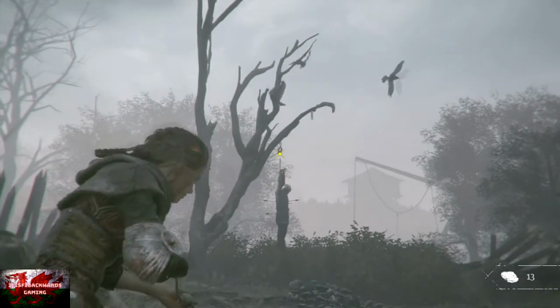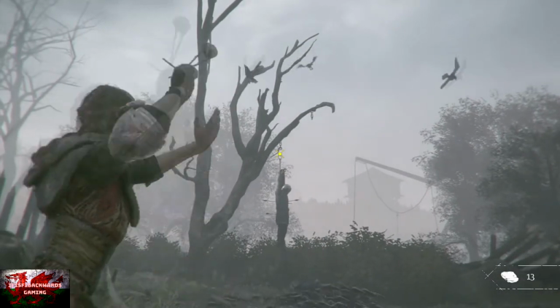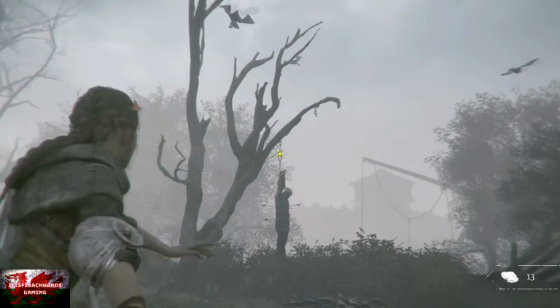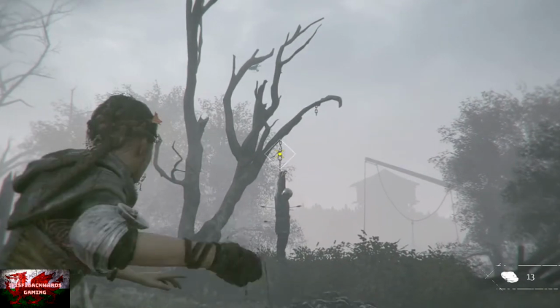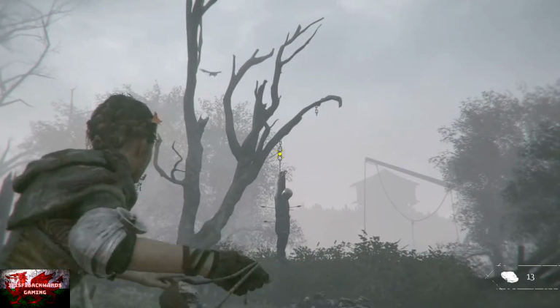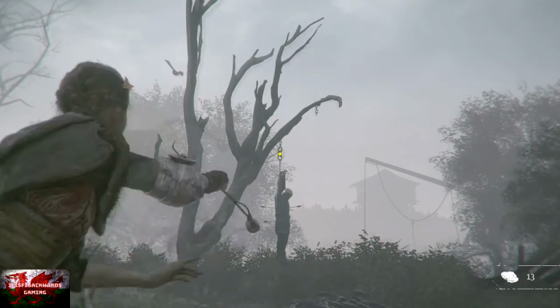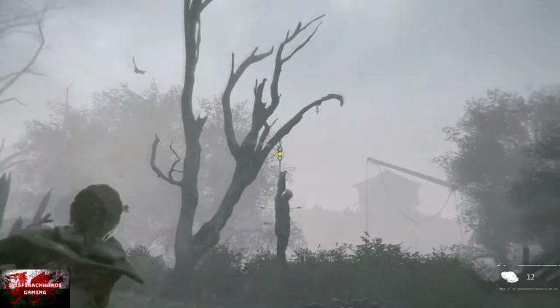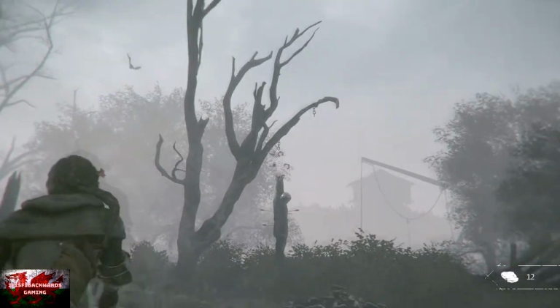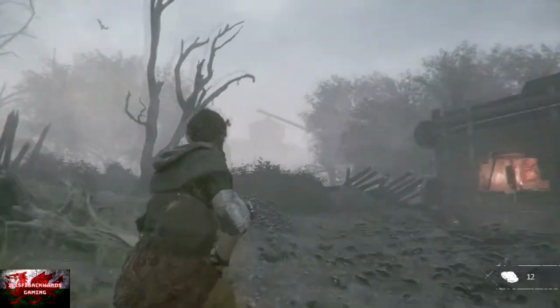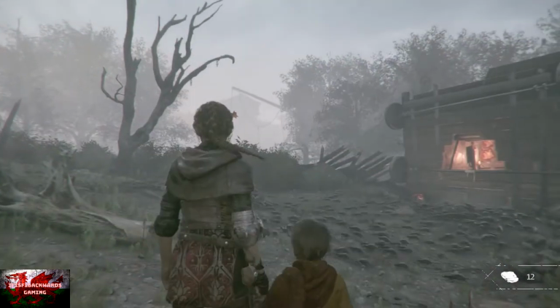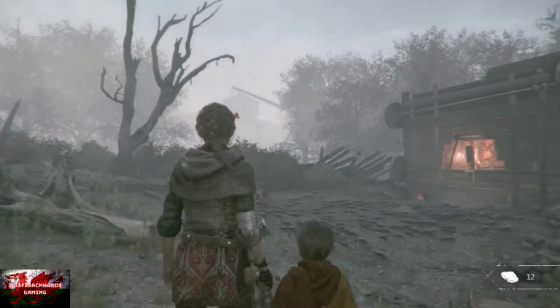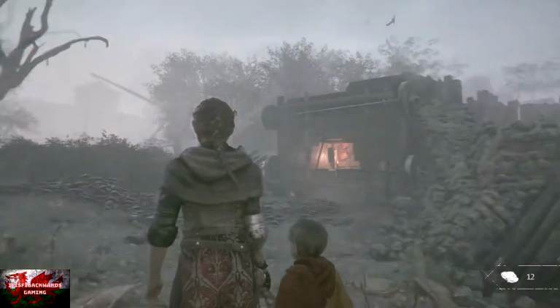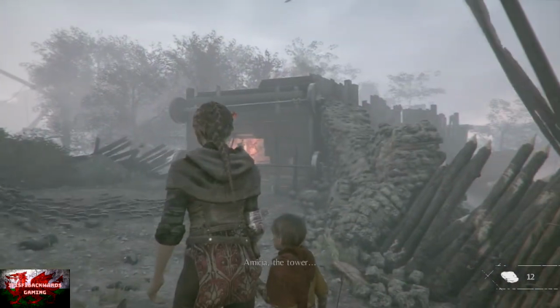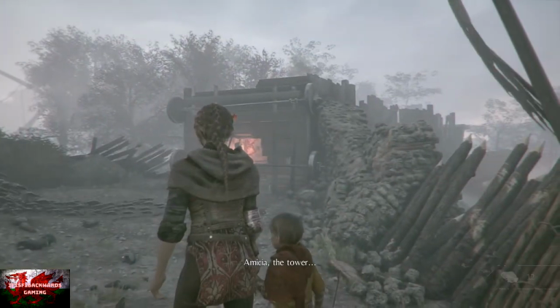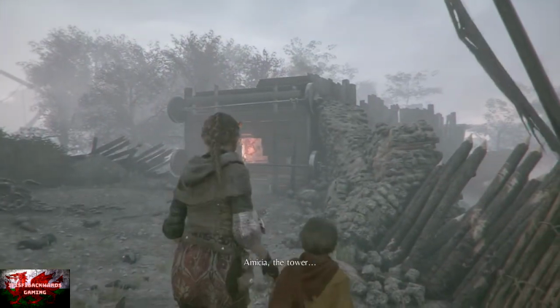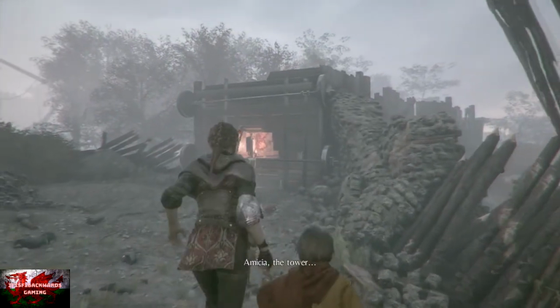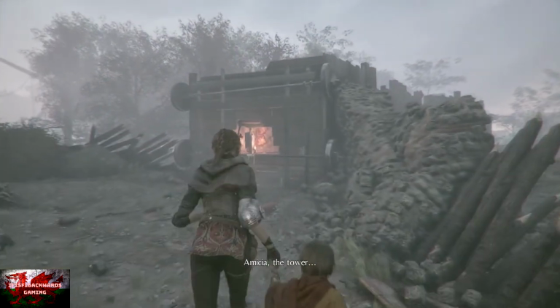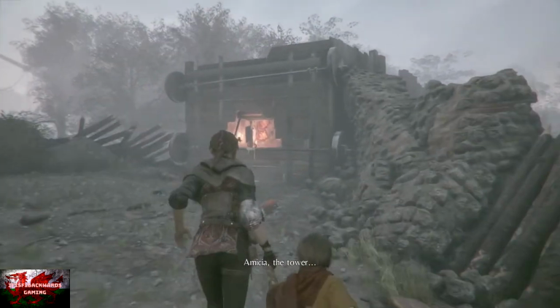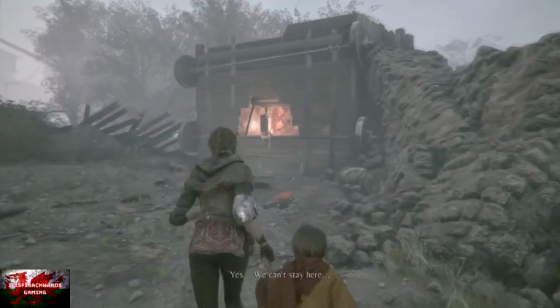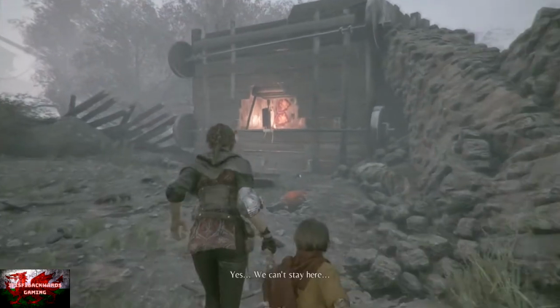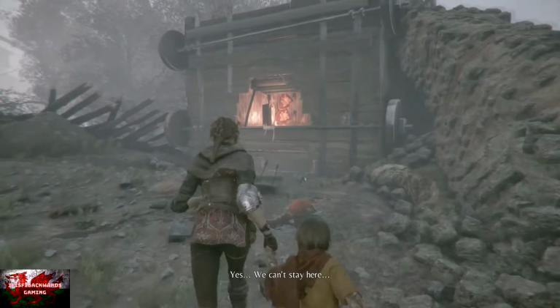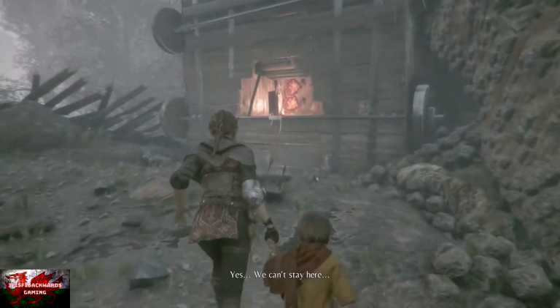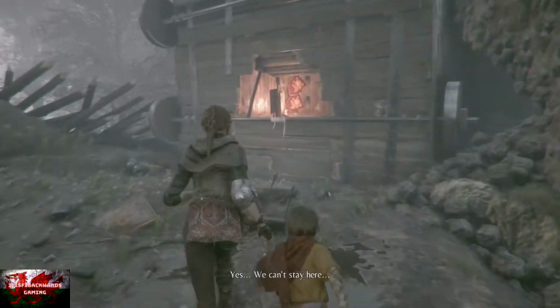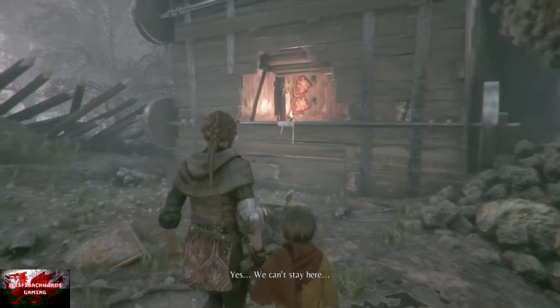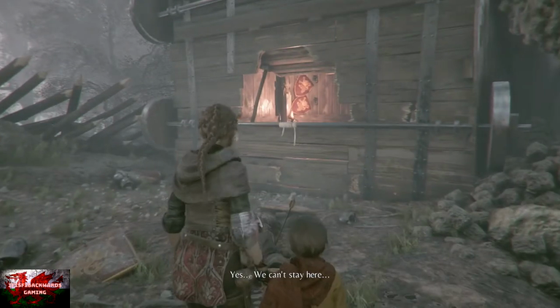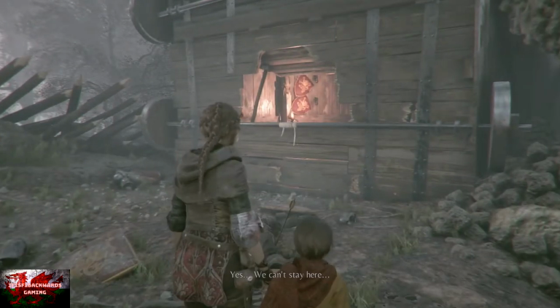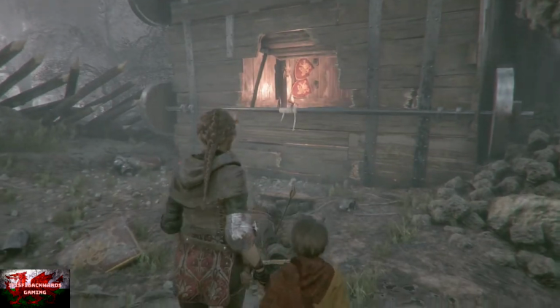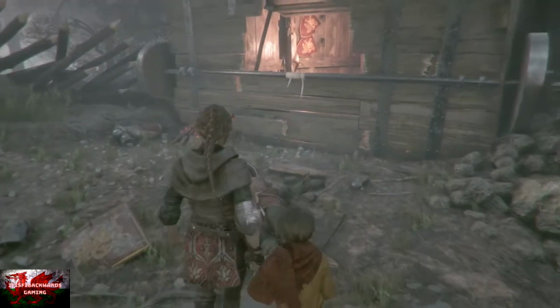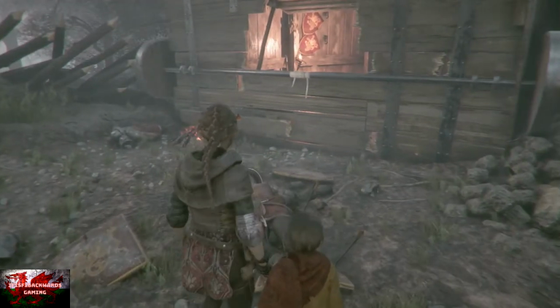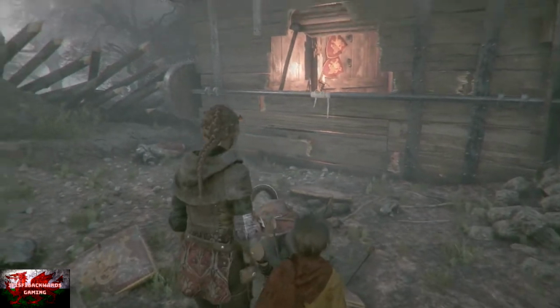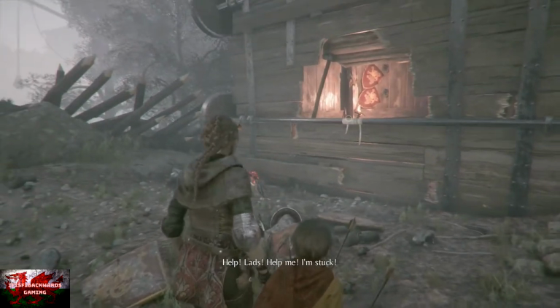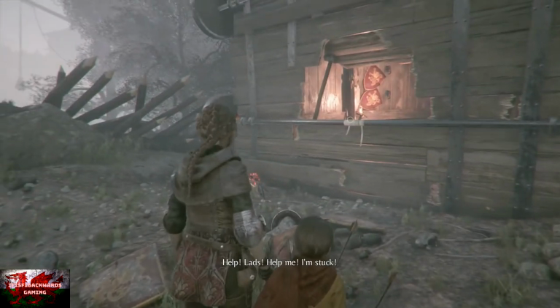There comes a point in the chapter where you've got to get rid of these two dead bodies hanging in a tree, and that is where all the rats will go ahead and smash them up, and we go directly in through that little gap in the wood right there.